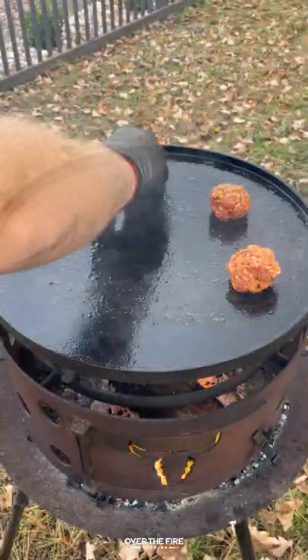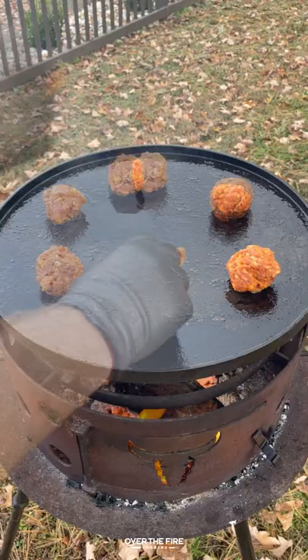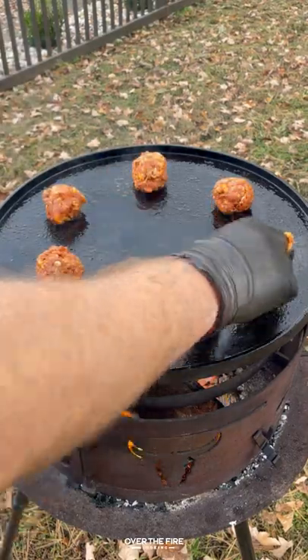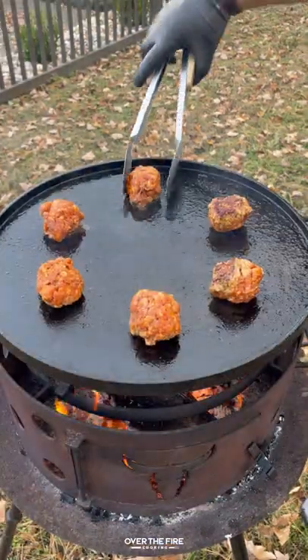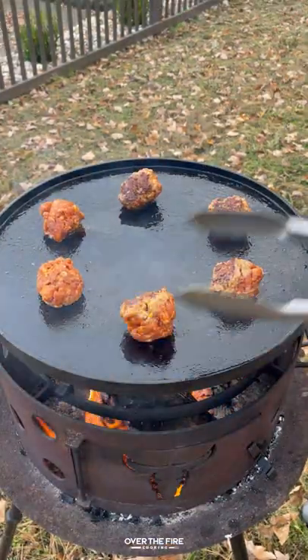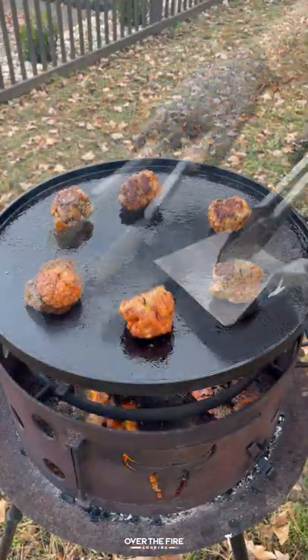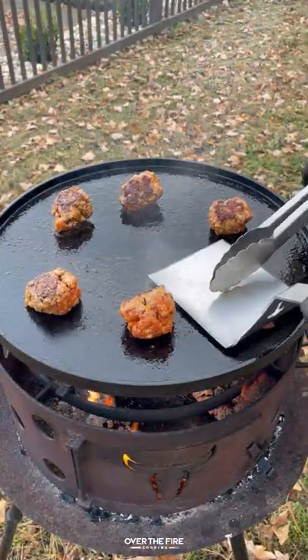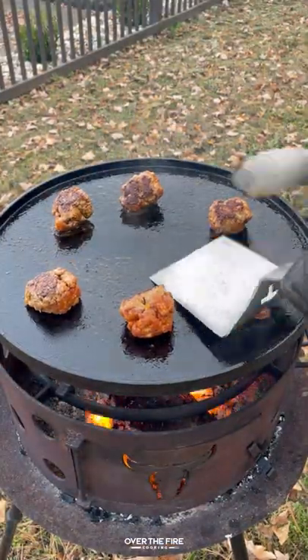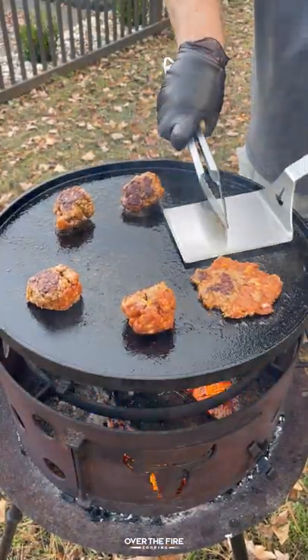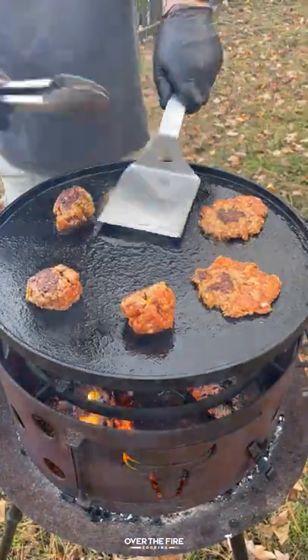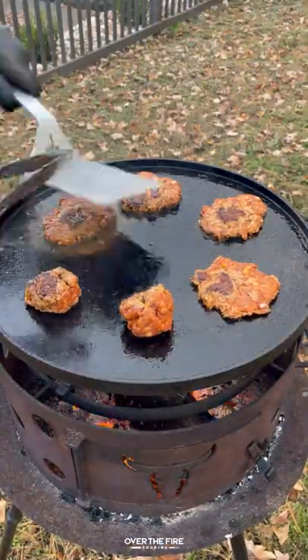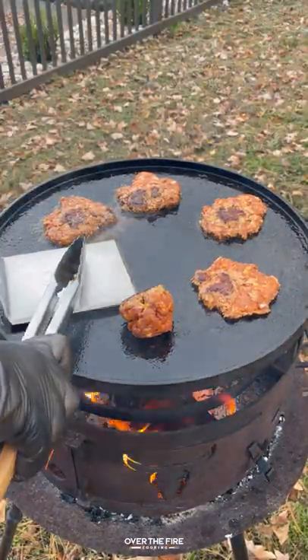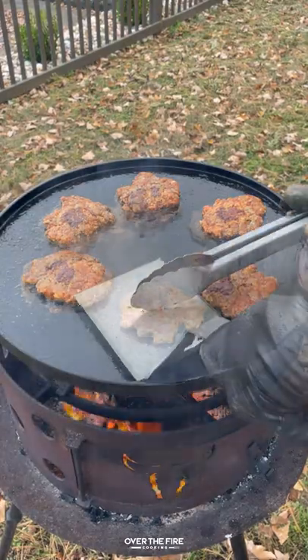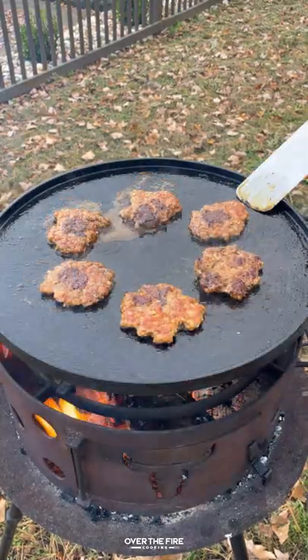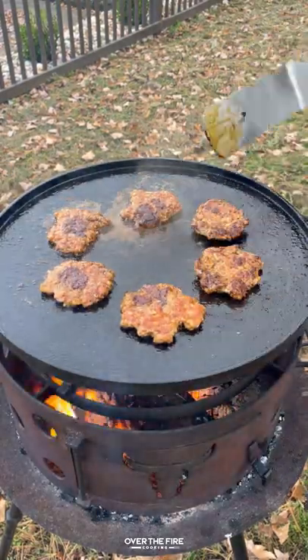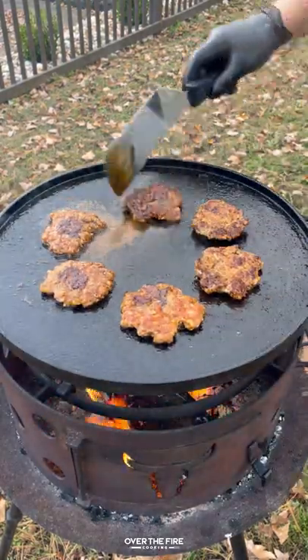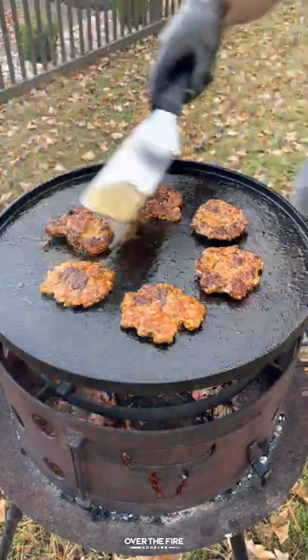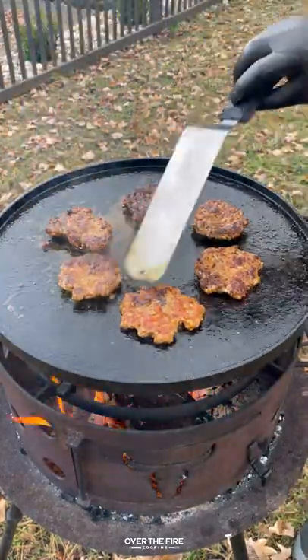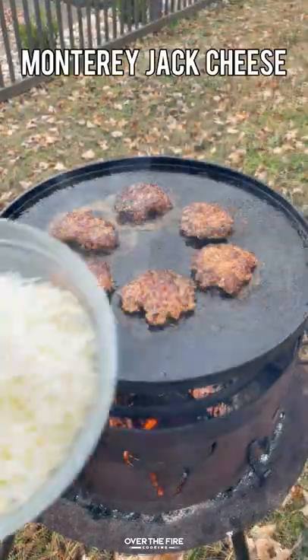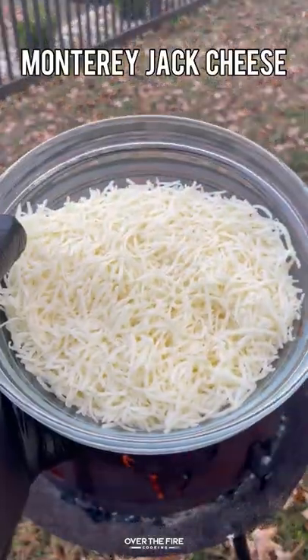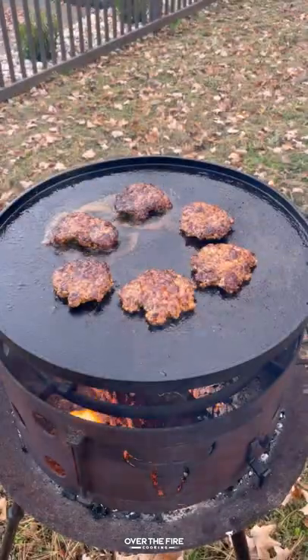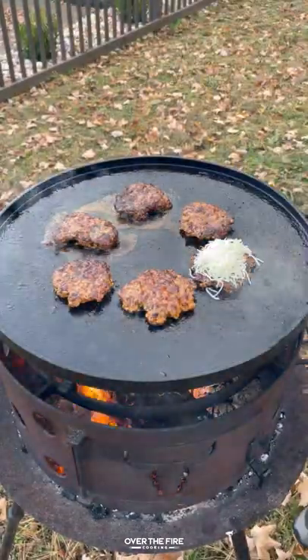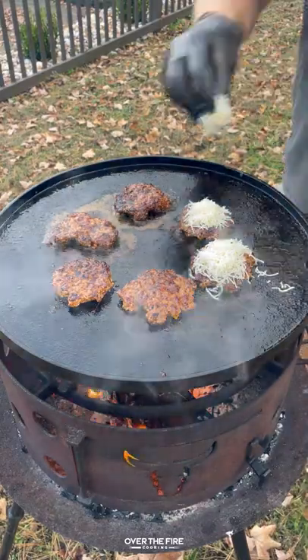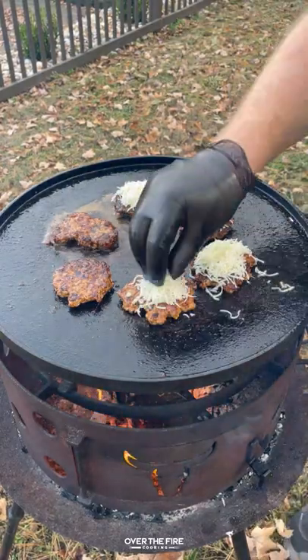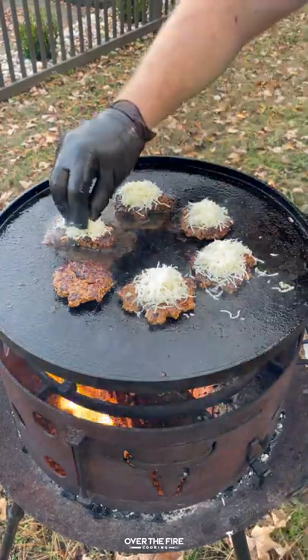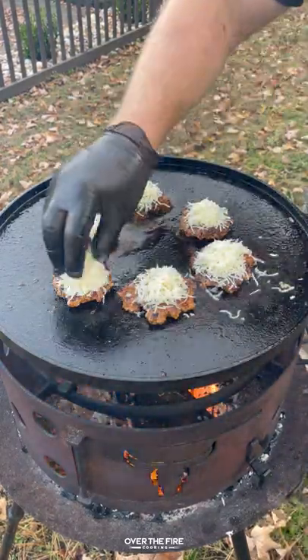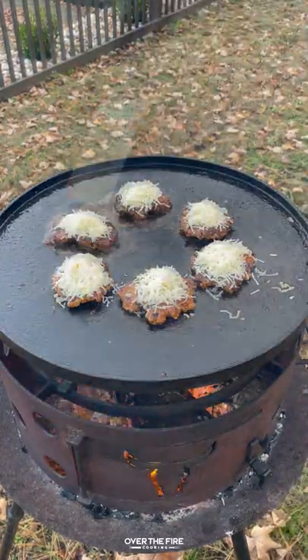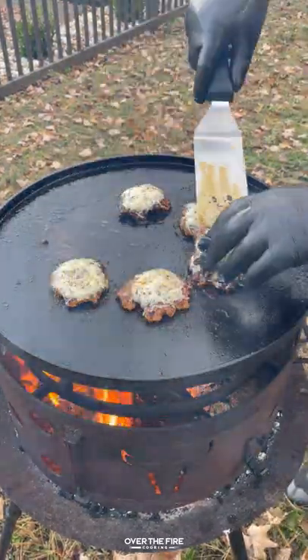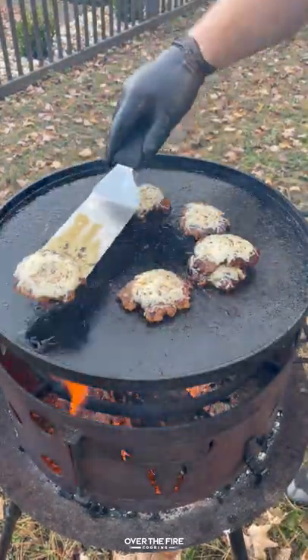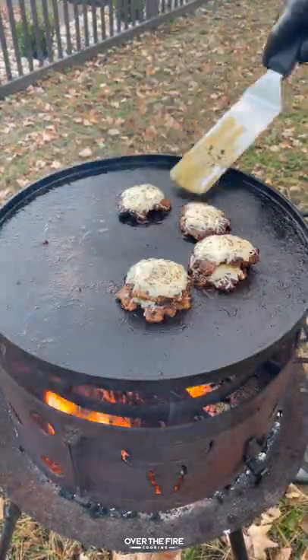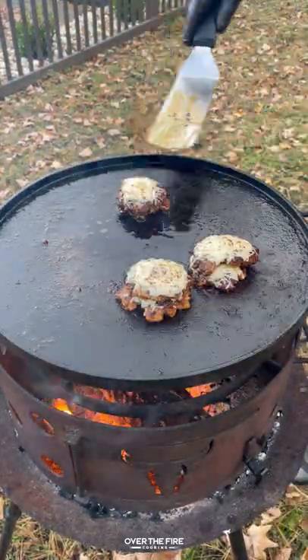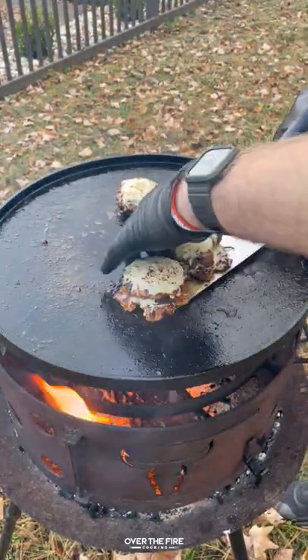Next, I got some ground chorizo. I'm going to roll them into about a quarter pound balls. I'm going to smash these guys, cooking them for about a minute and a half to two minutes per side. I'm going to melt some Monterey Jack cheese. Once that's ready to go, pull them off and let them rest.